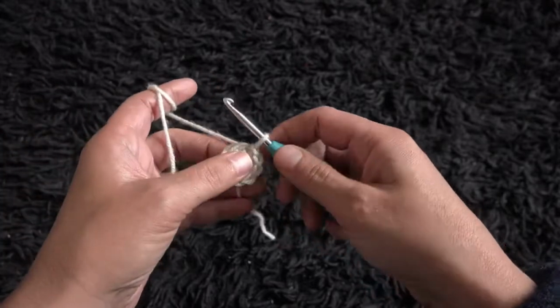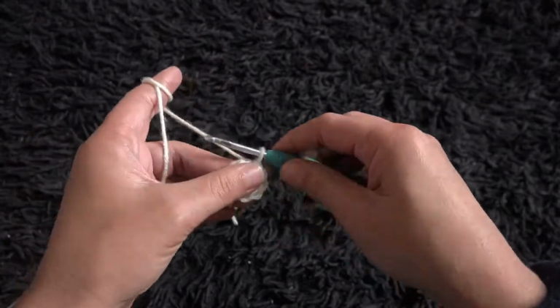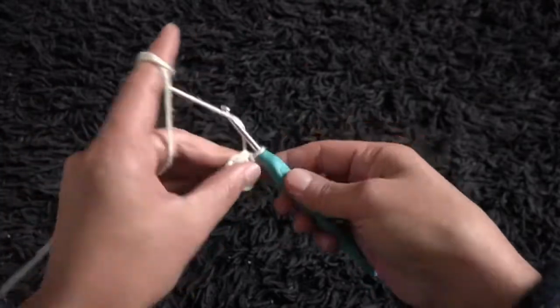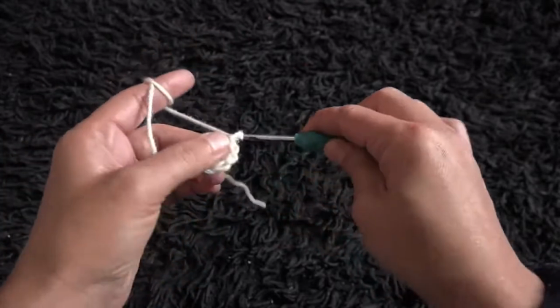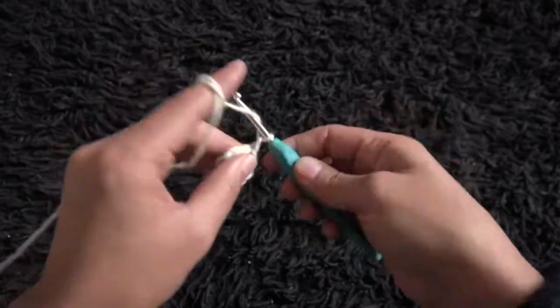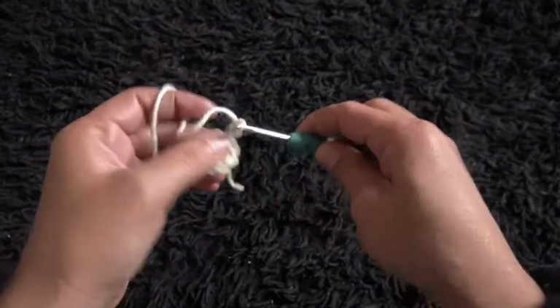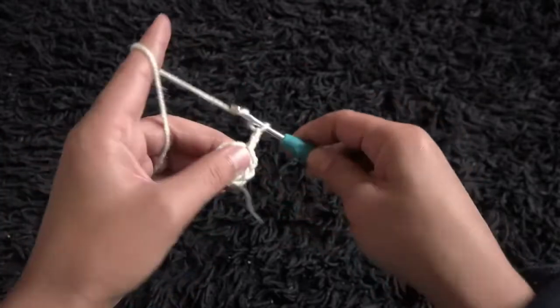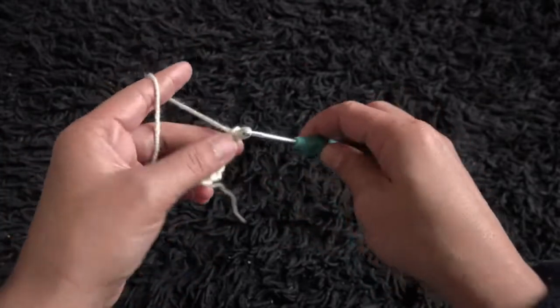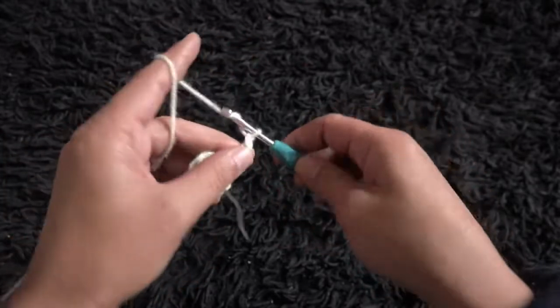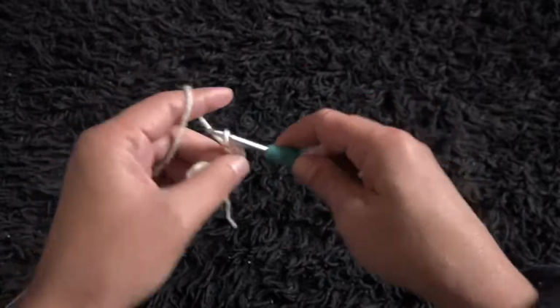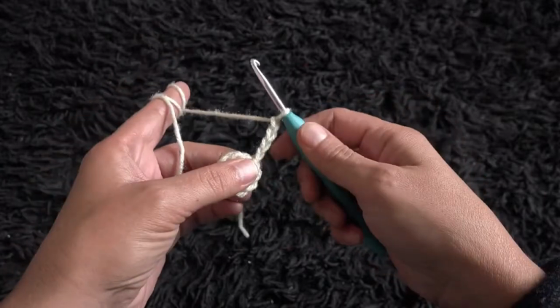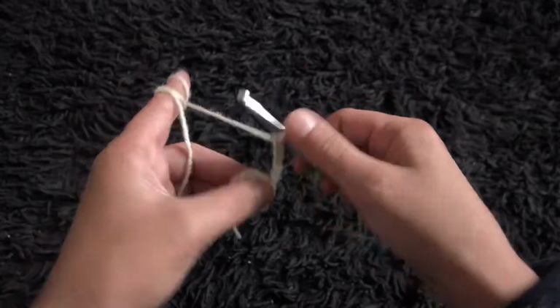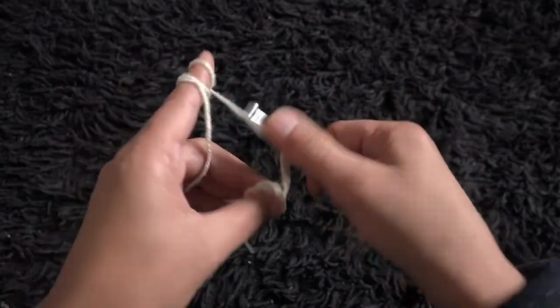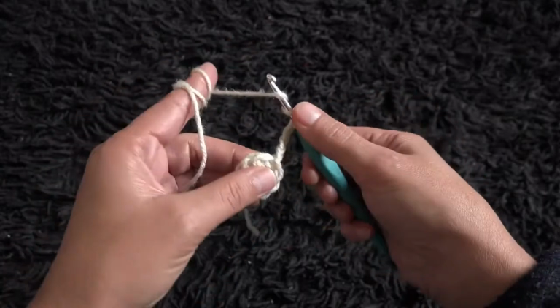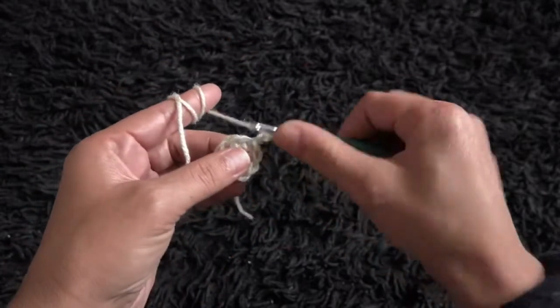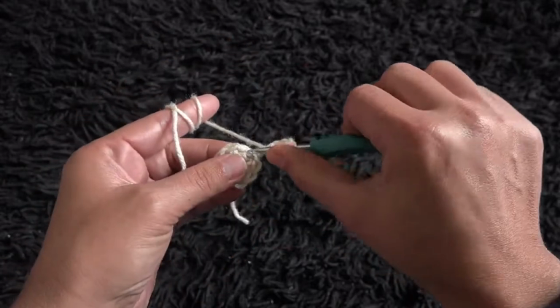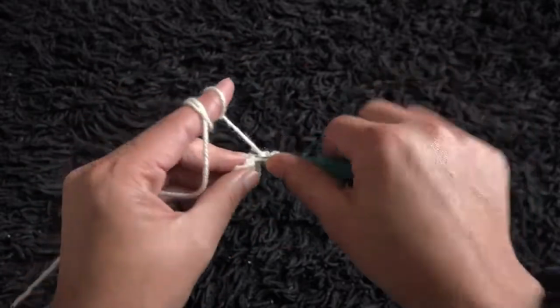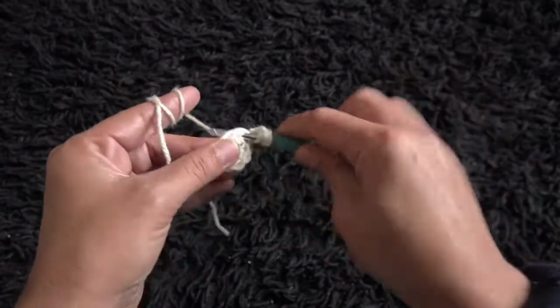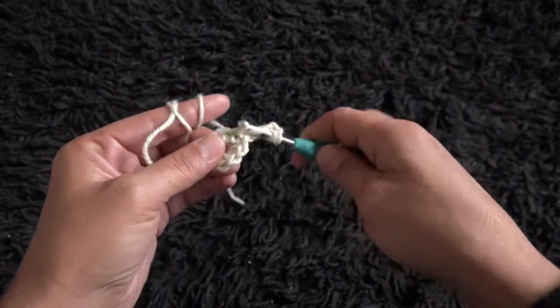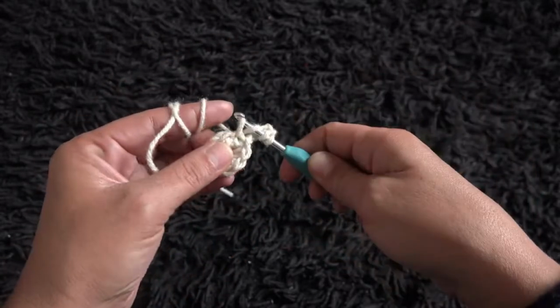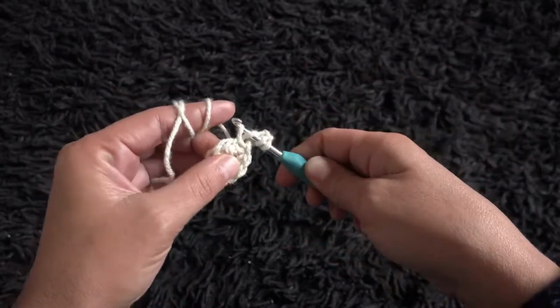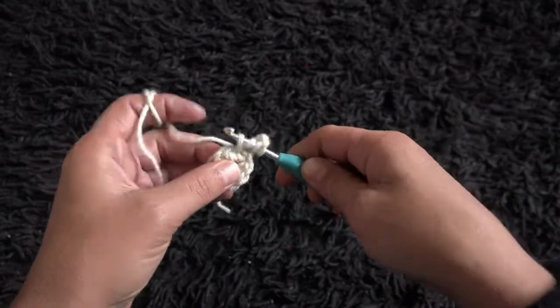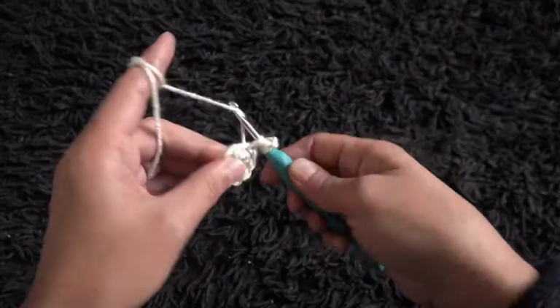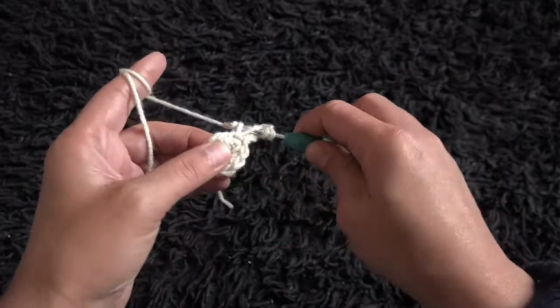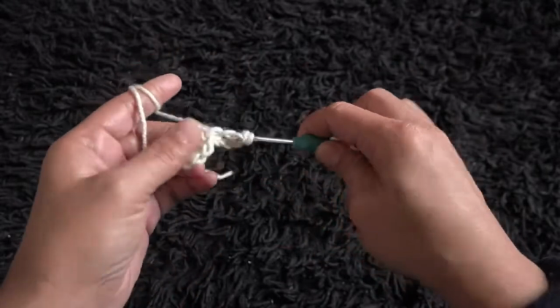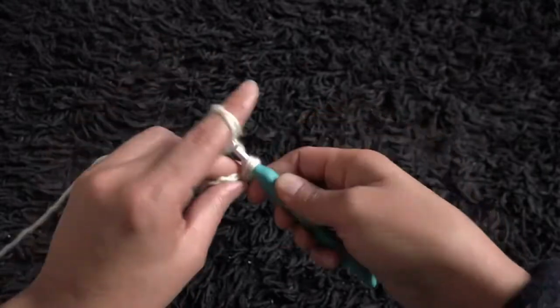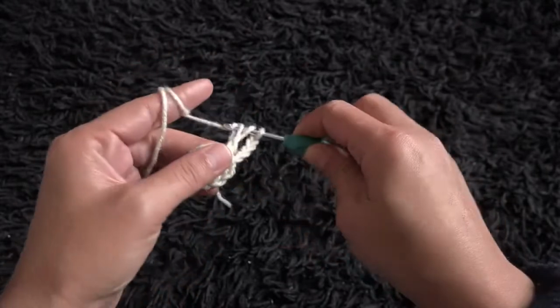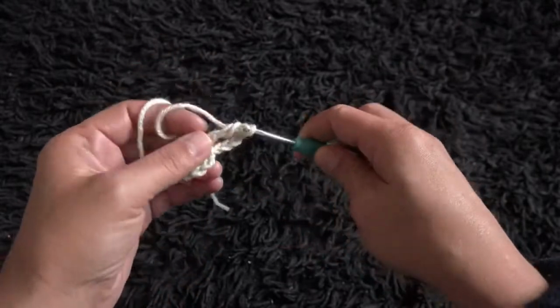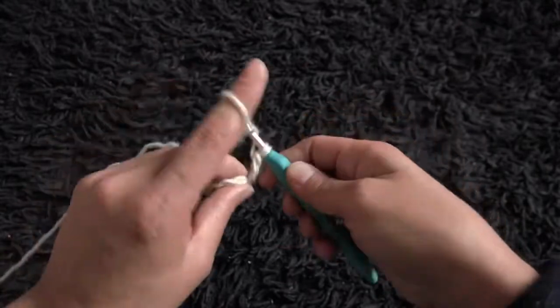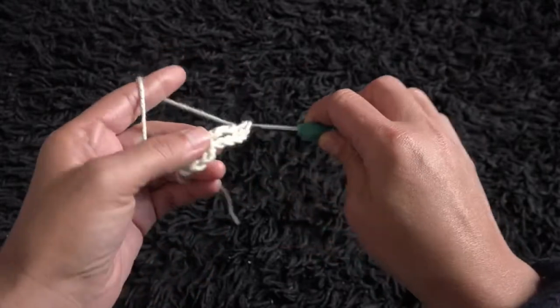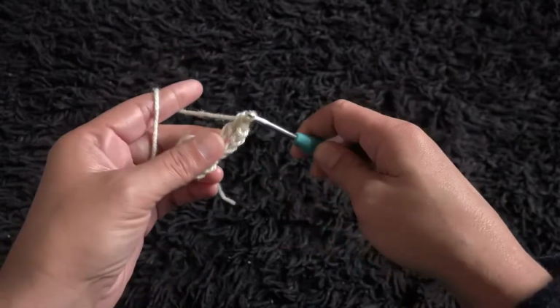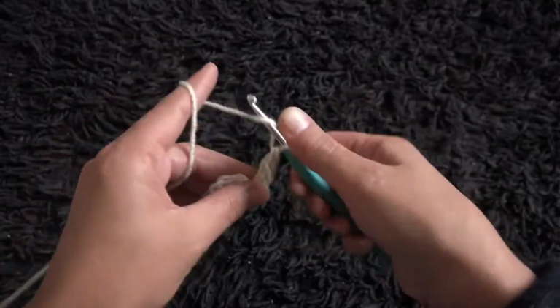Now for row 2, I'll chain 4. Then right here through that same chain I'll make 5 treble crochet — we need 6, but that chain 4 at the beginning of the row replaces 1.